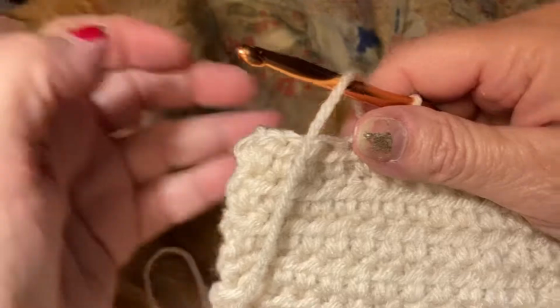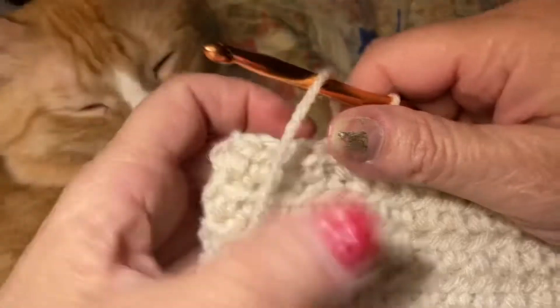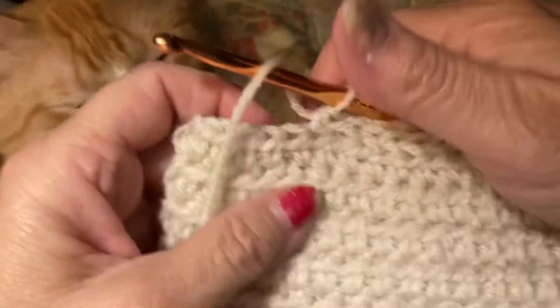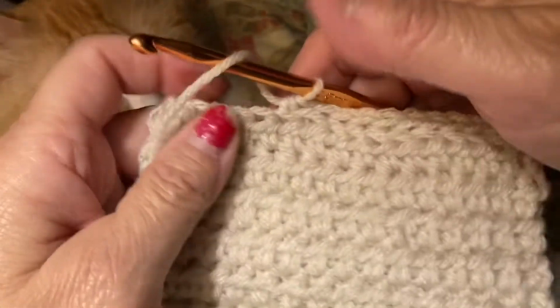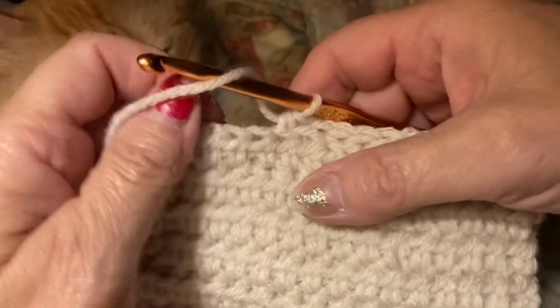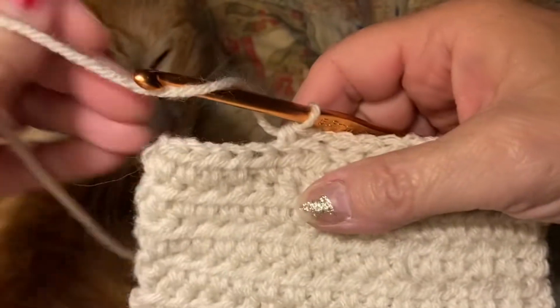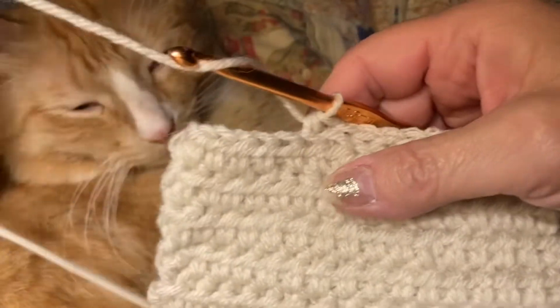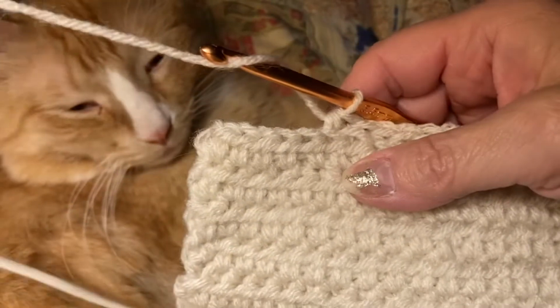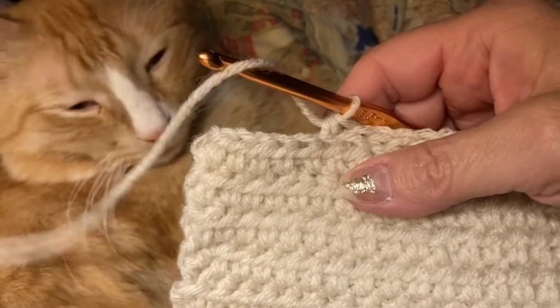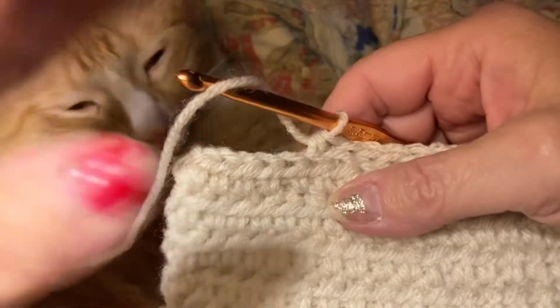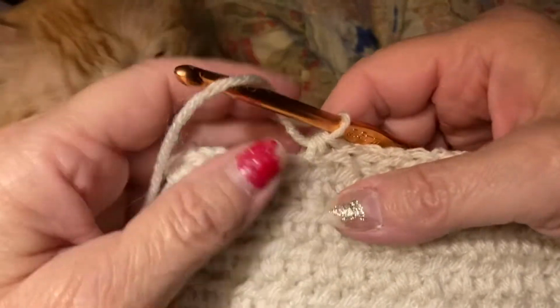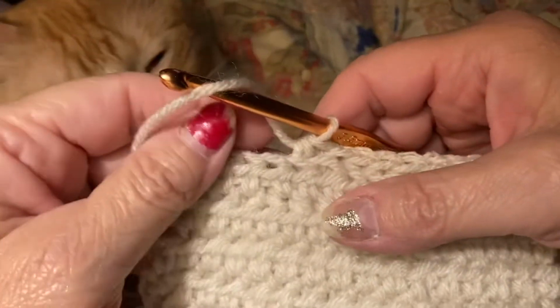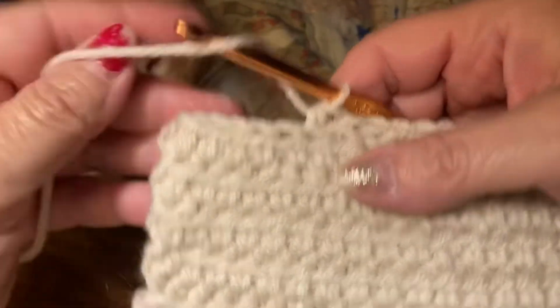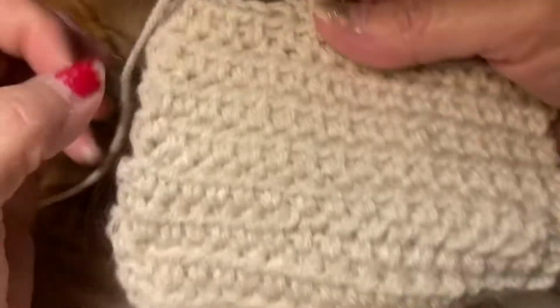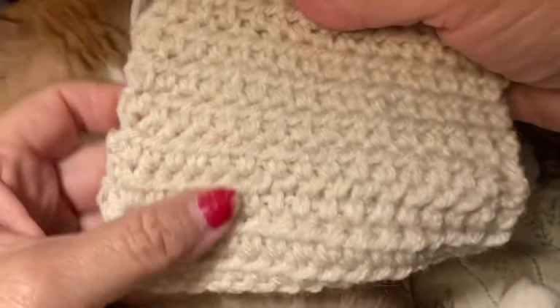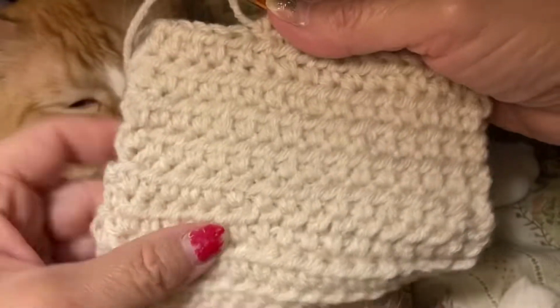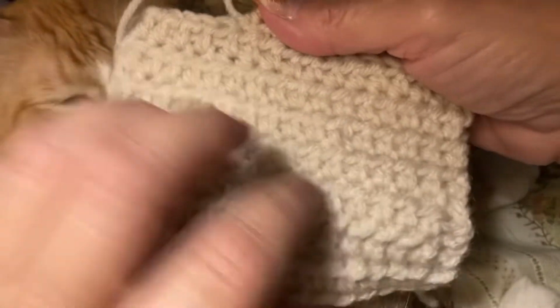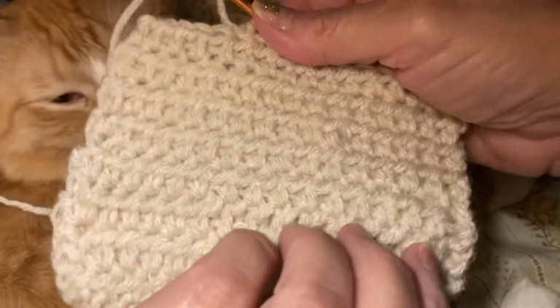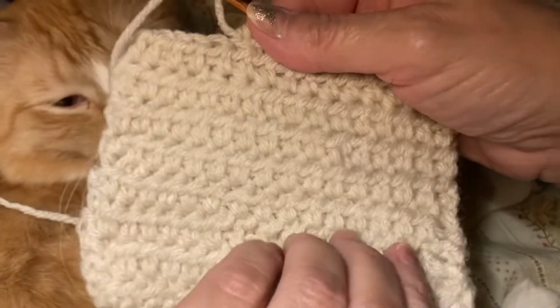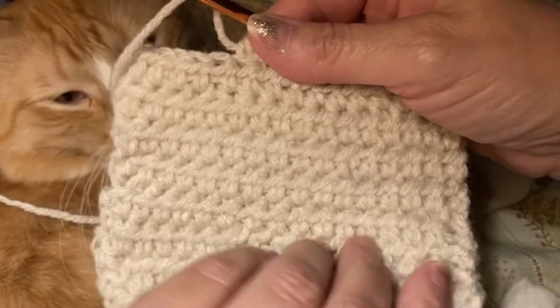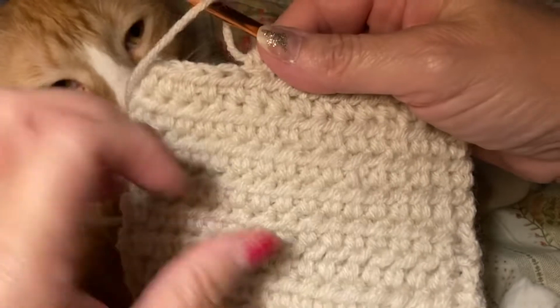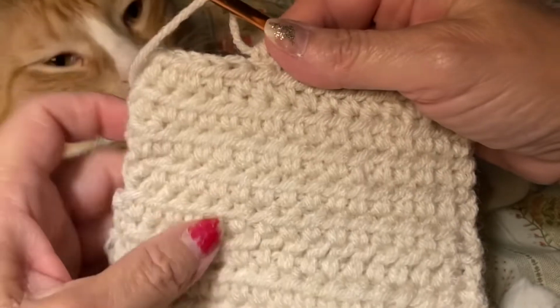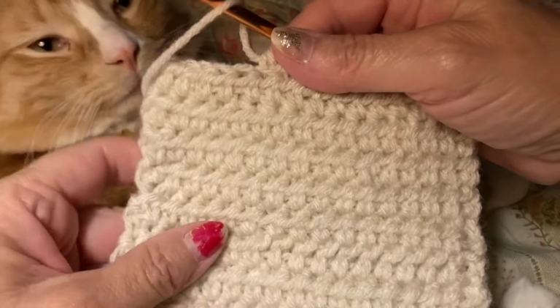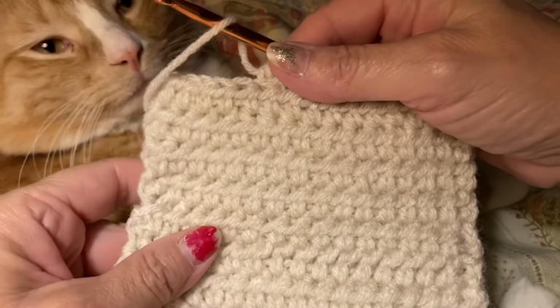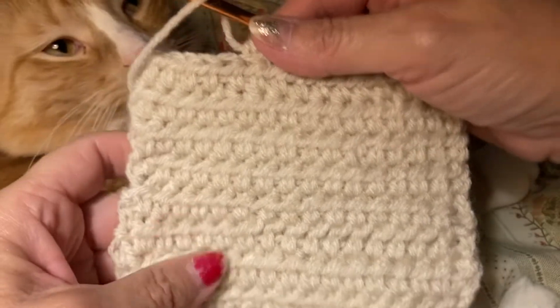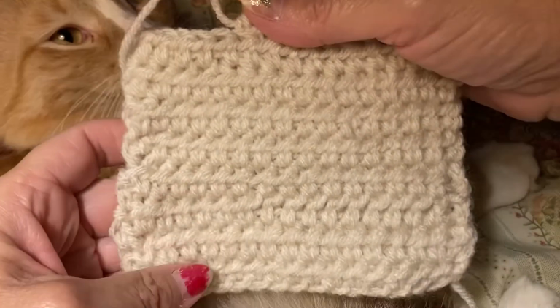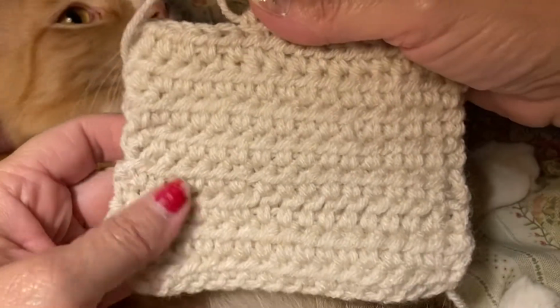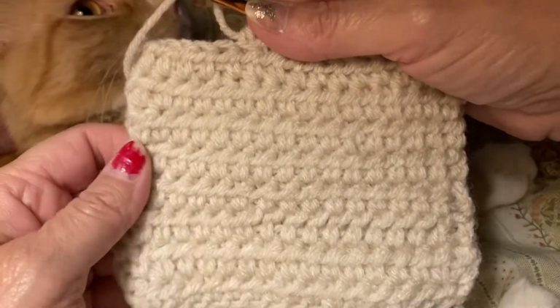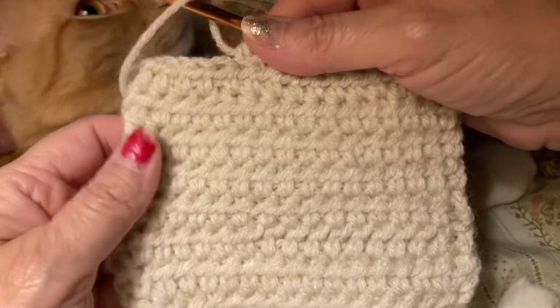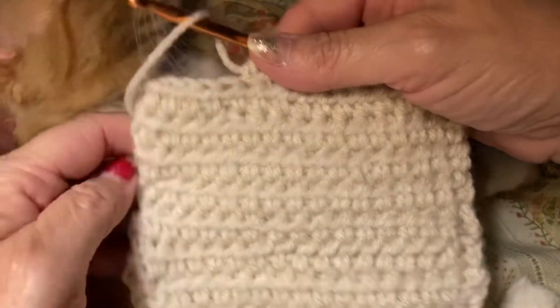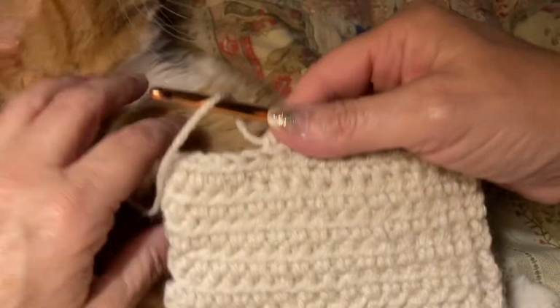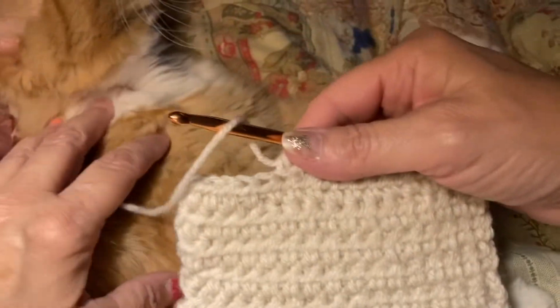Hello everyone, Emily here. I am working on squares. I'm making different squares to sew together for a blanket.